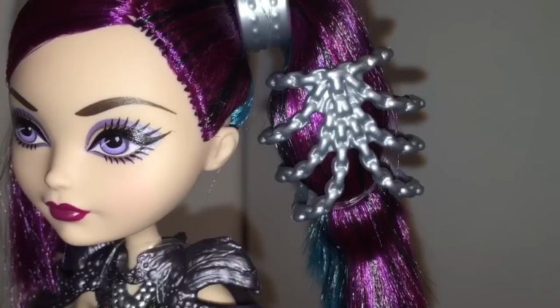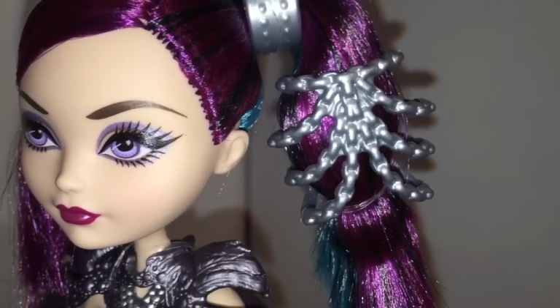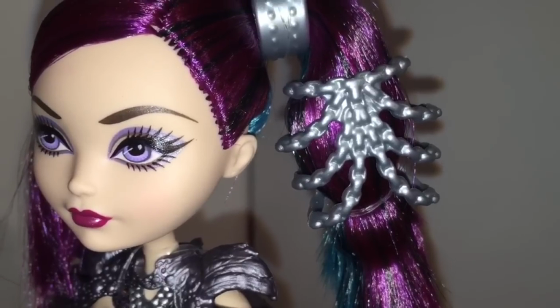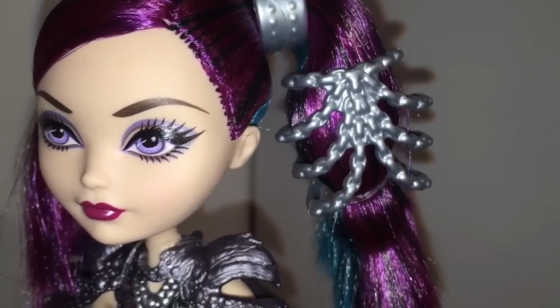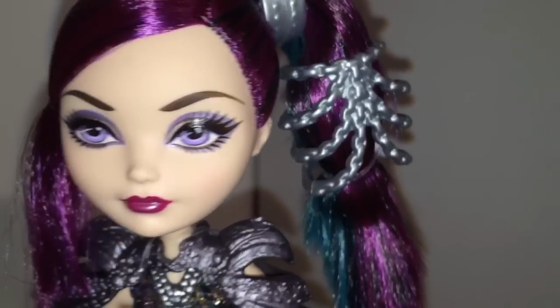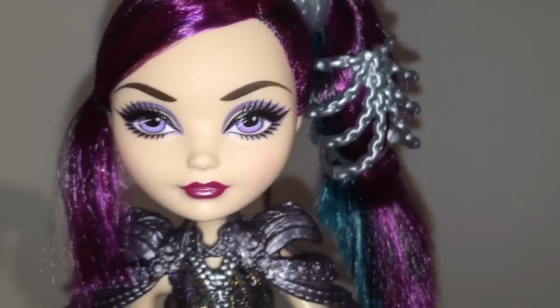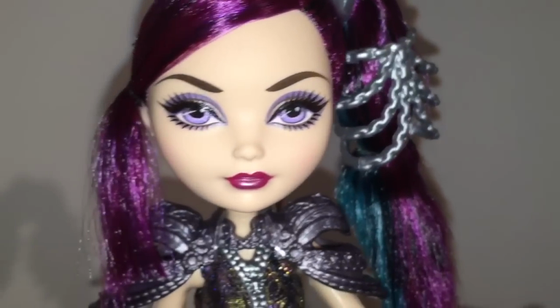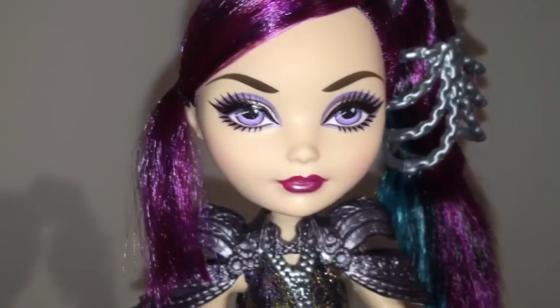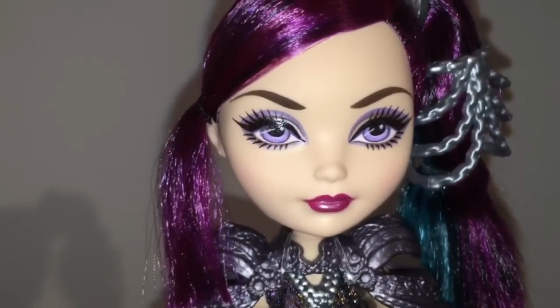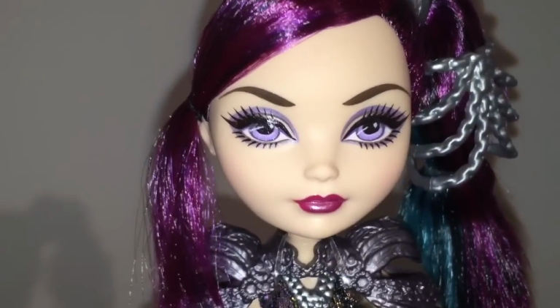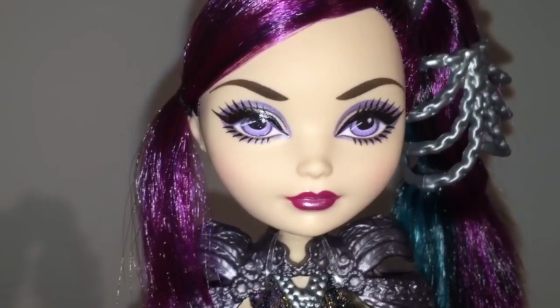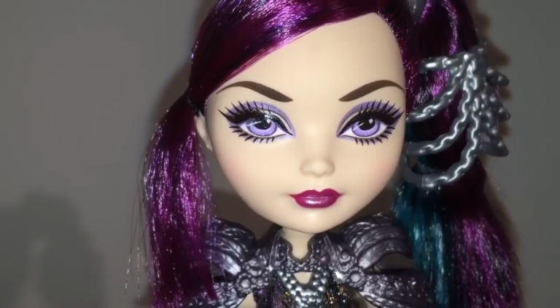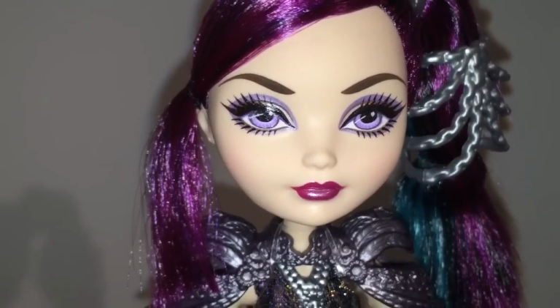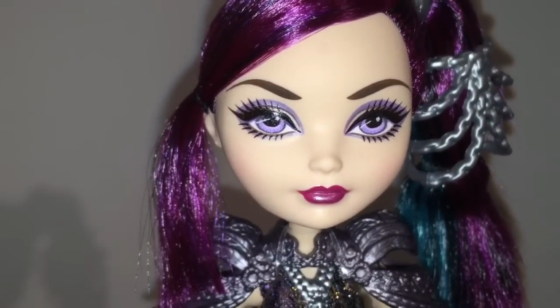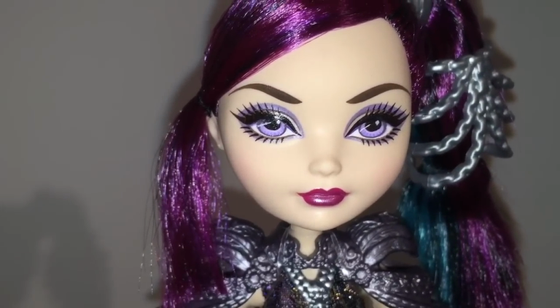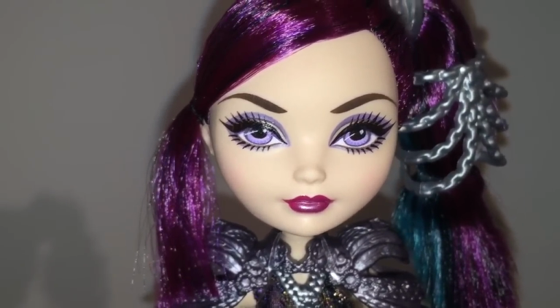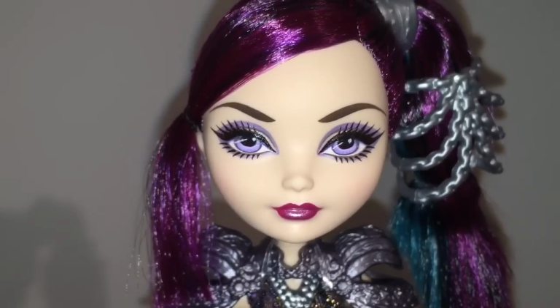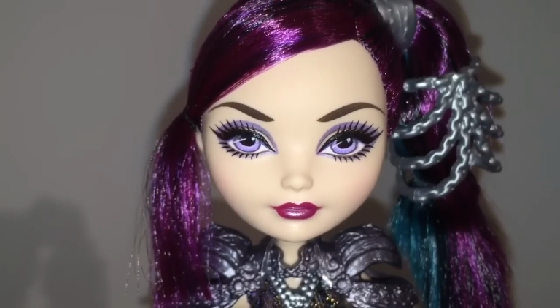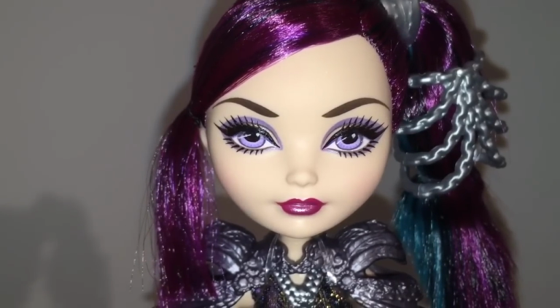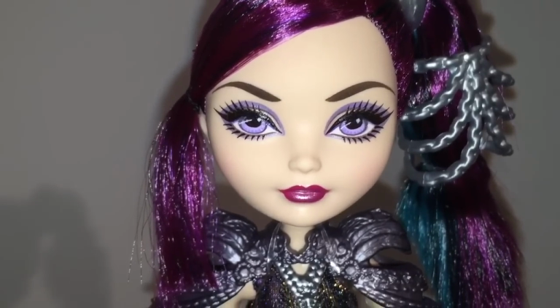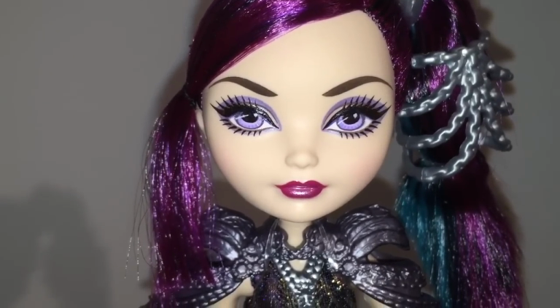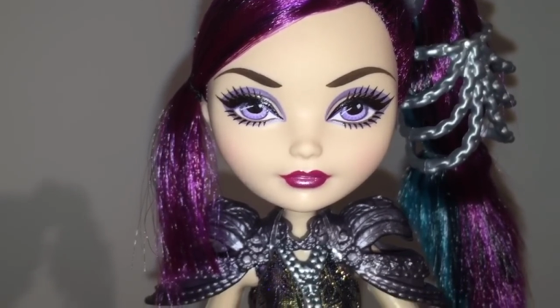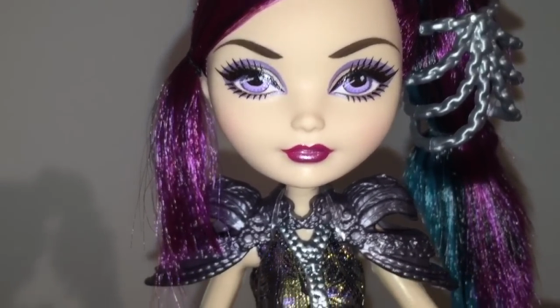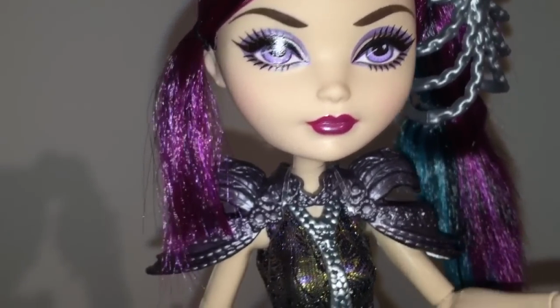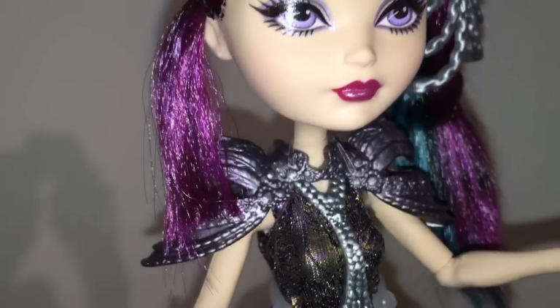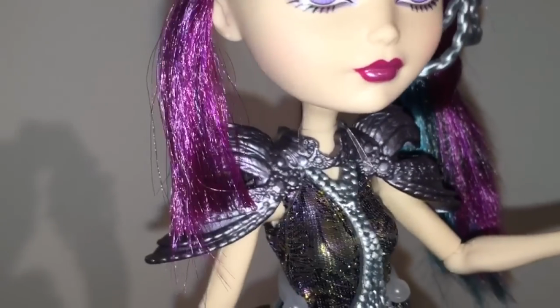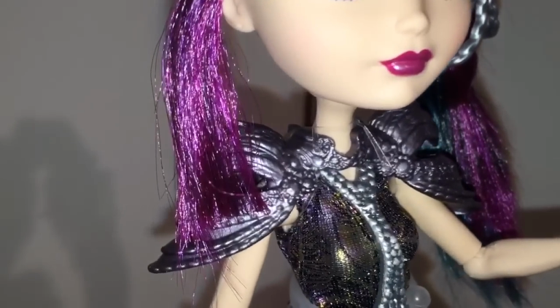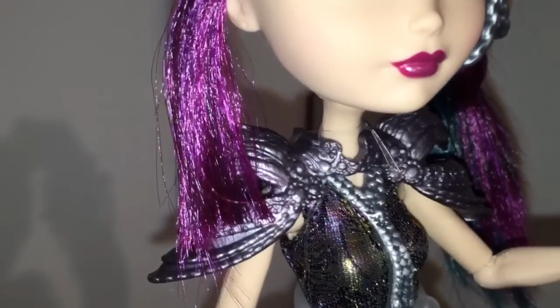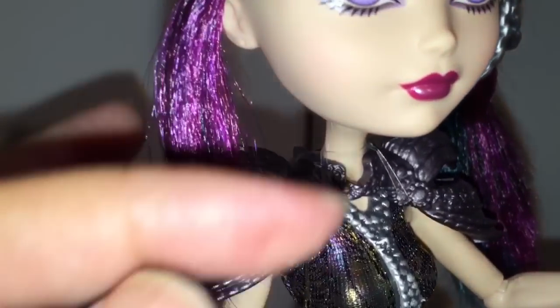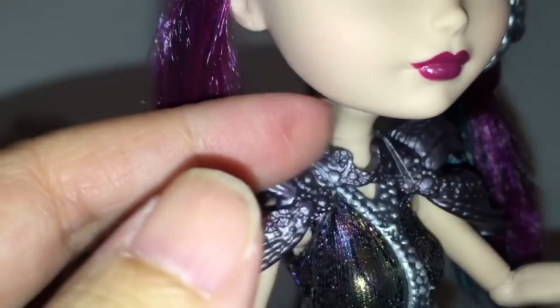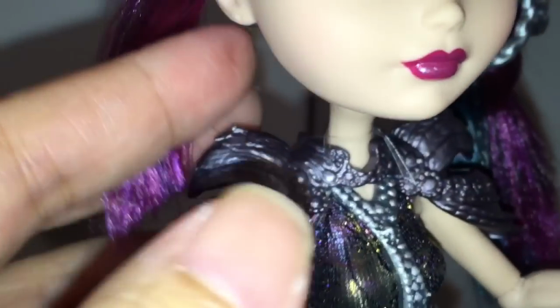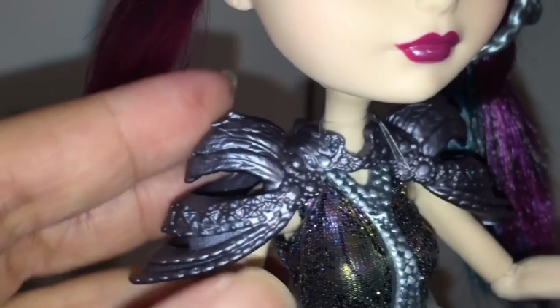No earrings, but like I said before, I think earrings are impractical when you're on dragonback. She has those gorgeous violet eyes with the violet eyeshadow. I love this side ponytail — I think it makes her look stunning.